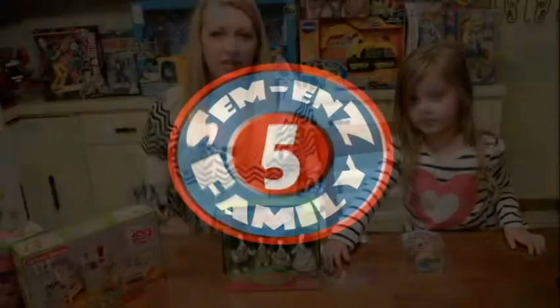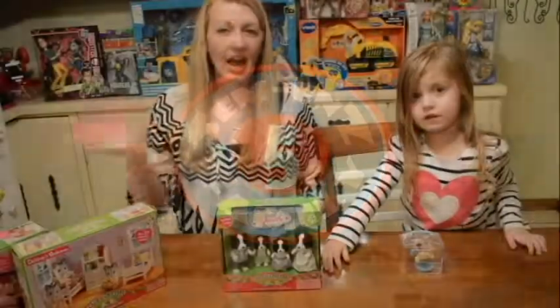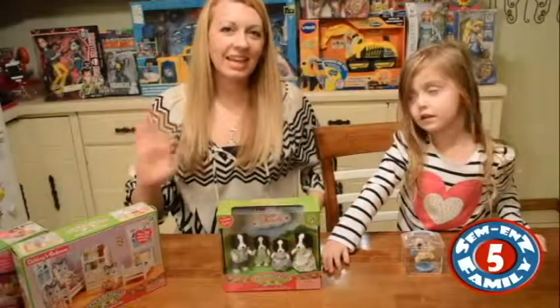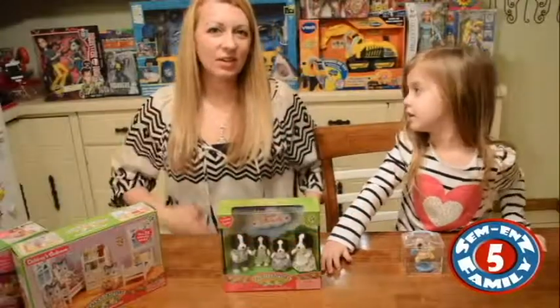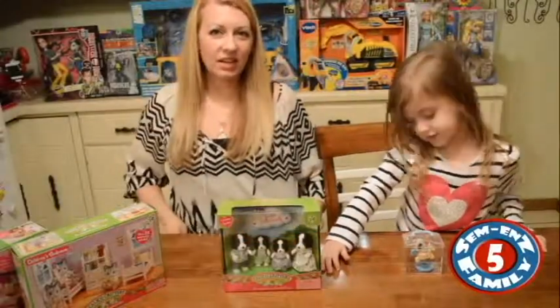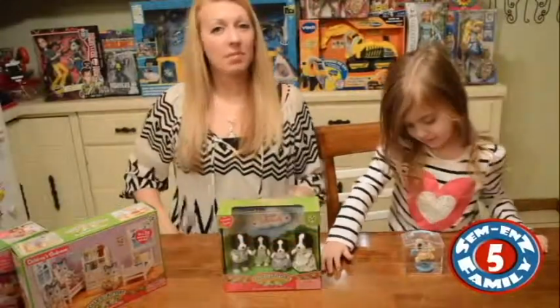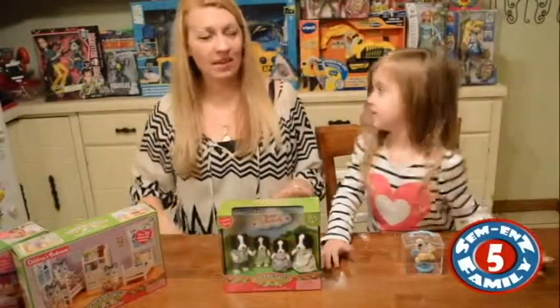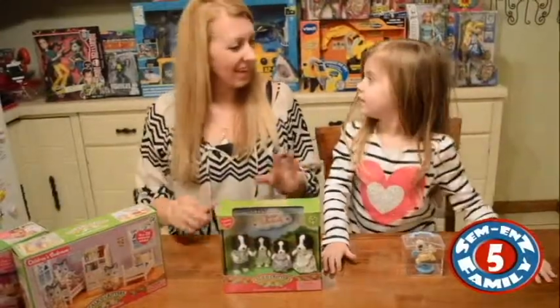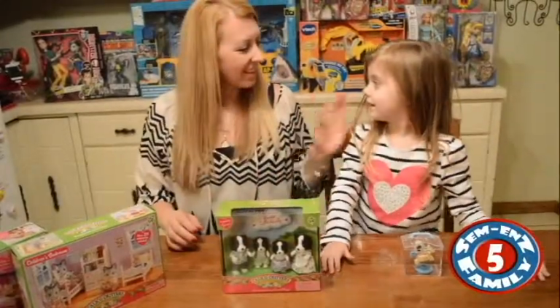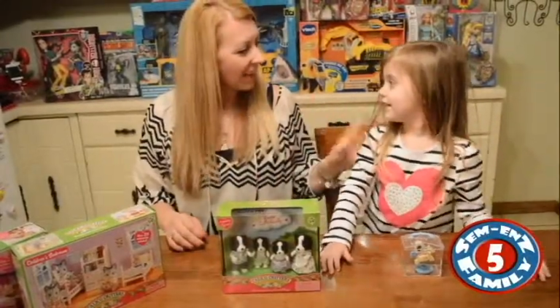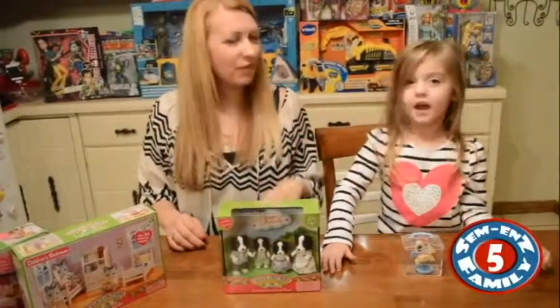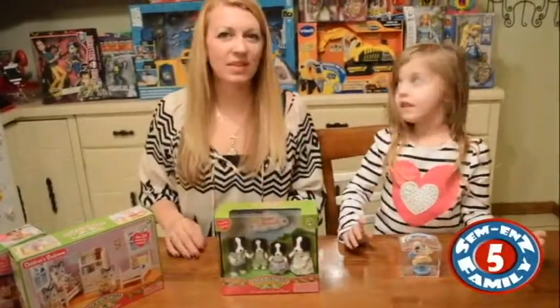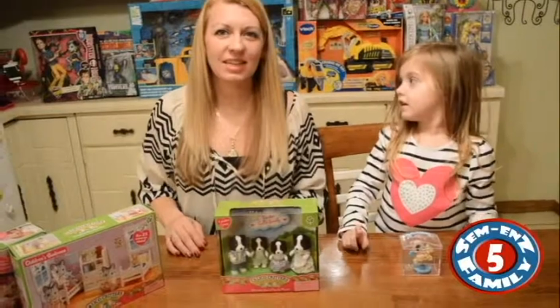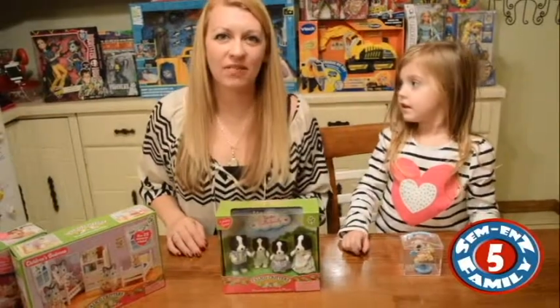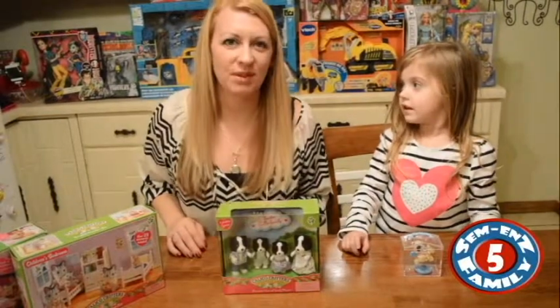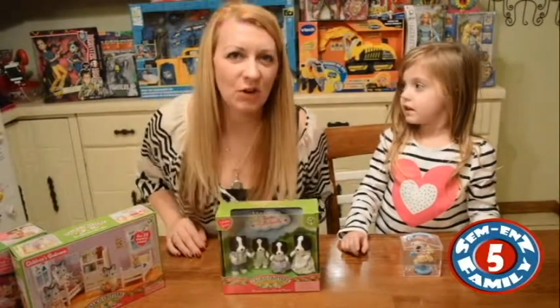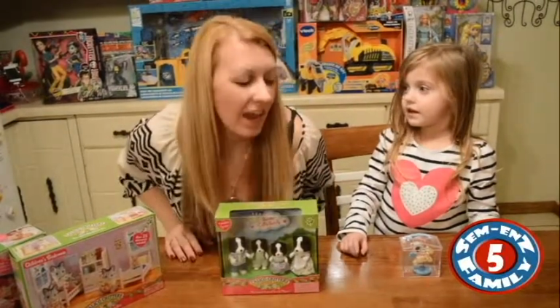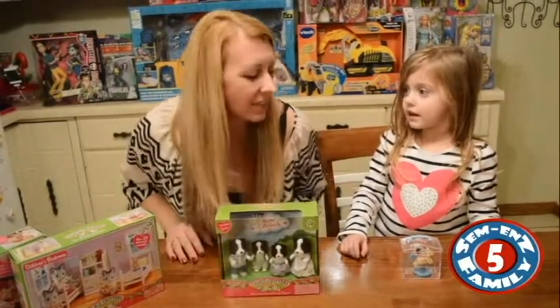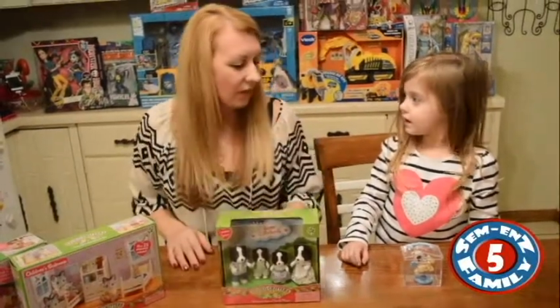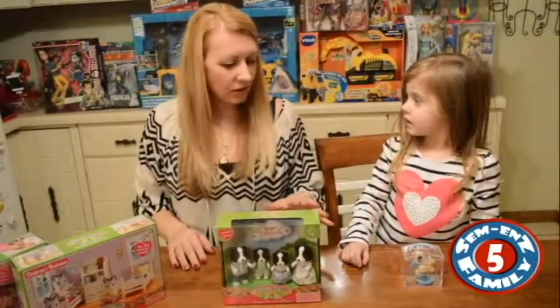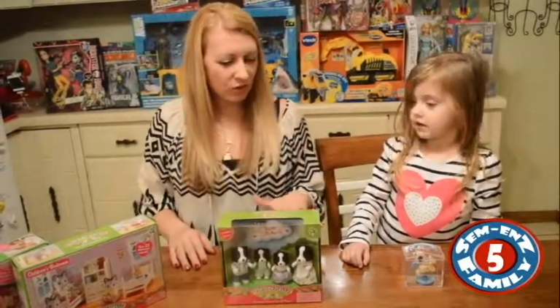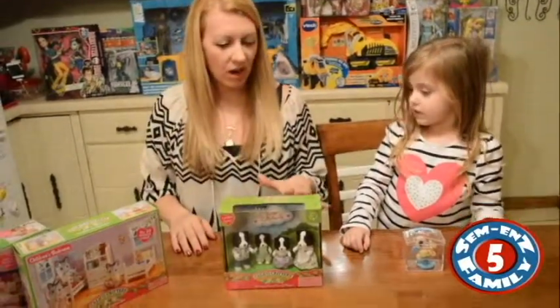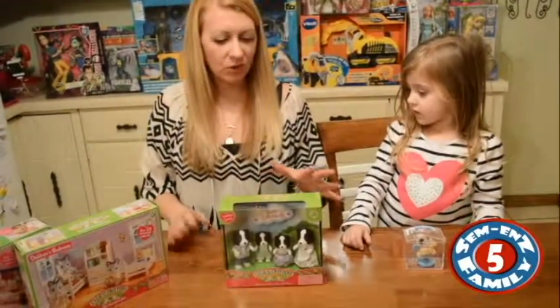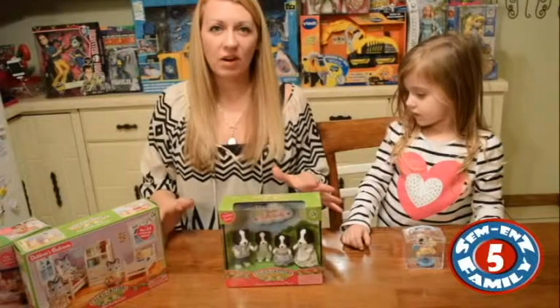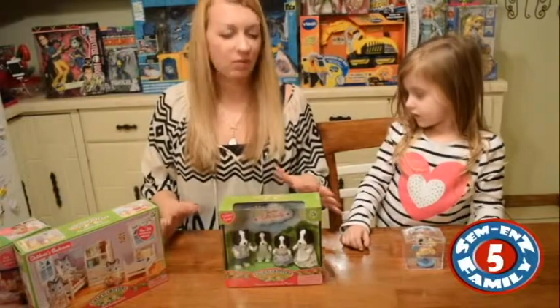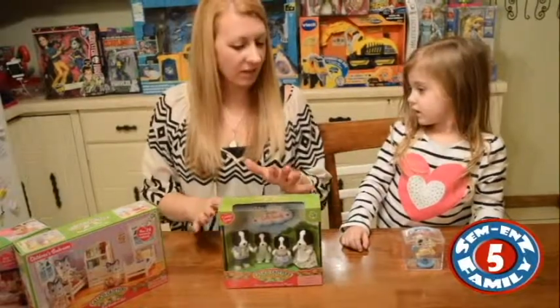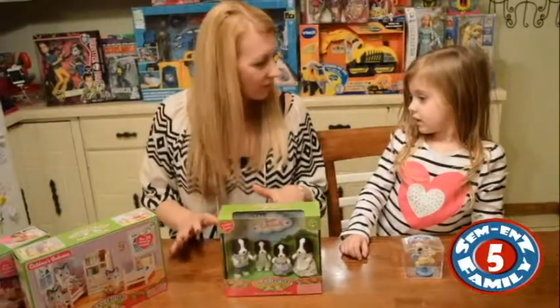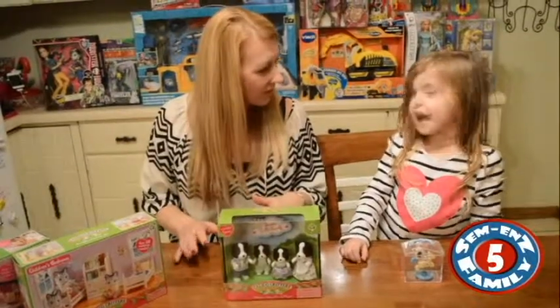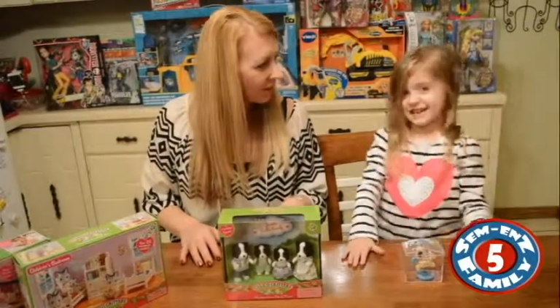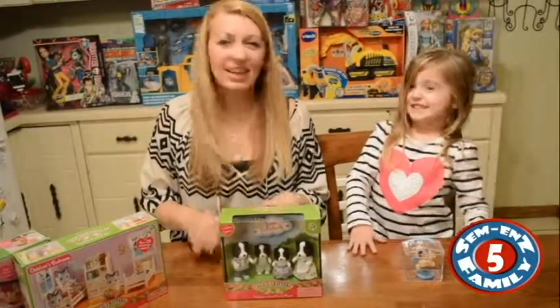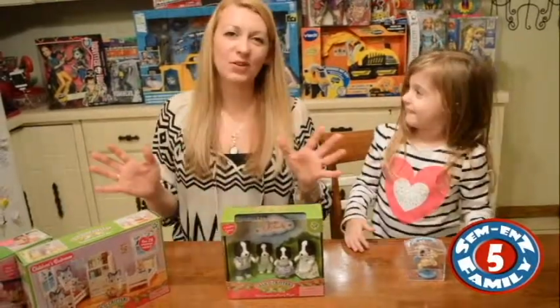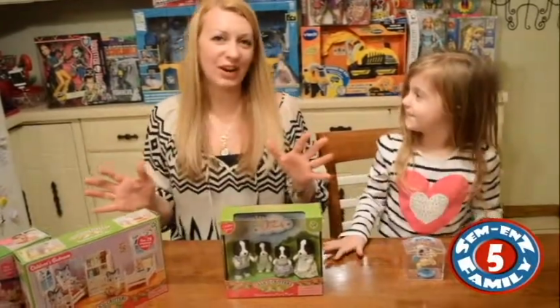Hi, this is Rhiannon, or Mommy, and this is Nyla from the Simmons Family Show. And today we are going to do a toy review of — what are these called? Calico Critters!